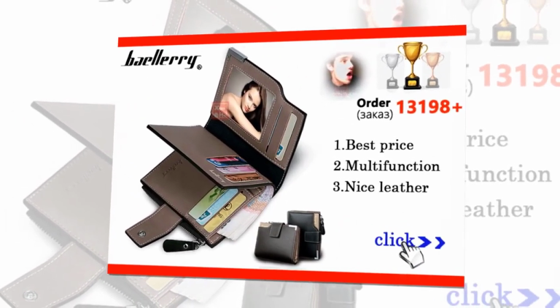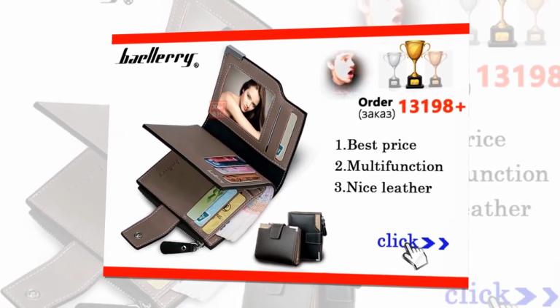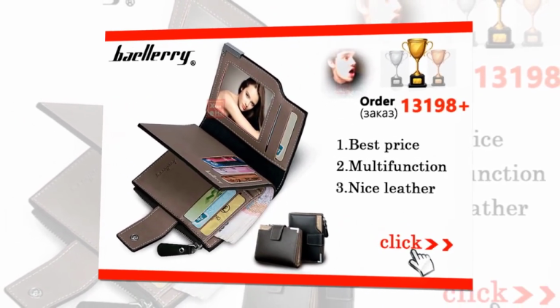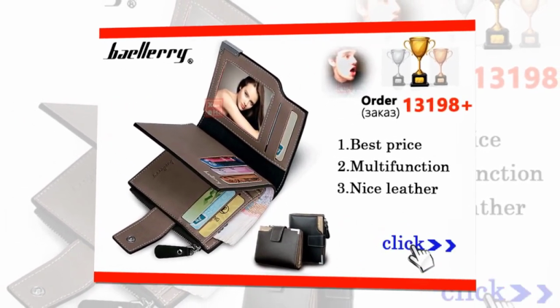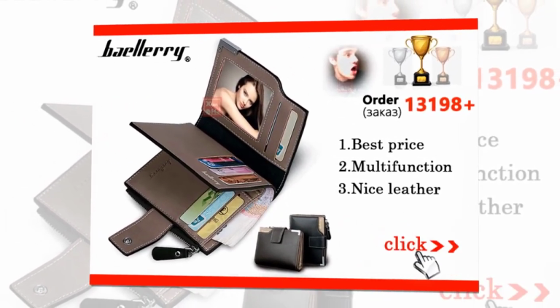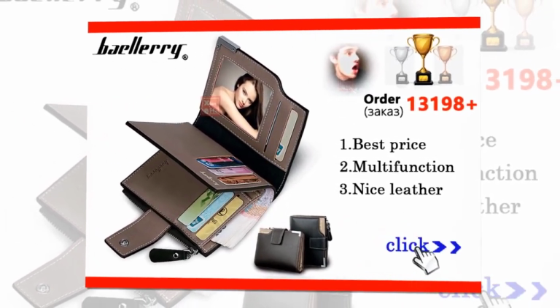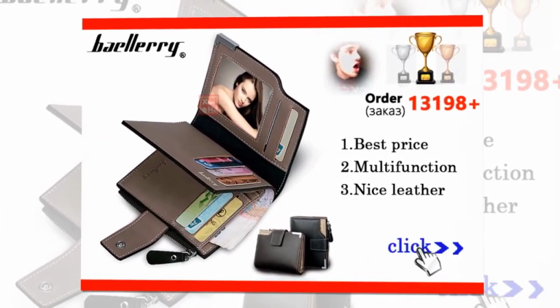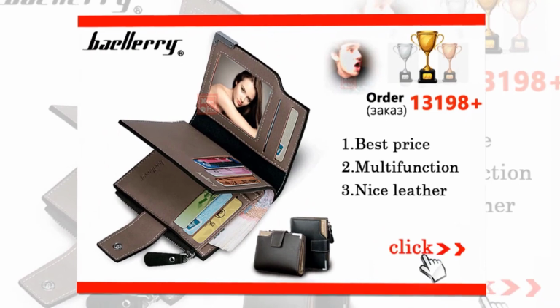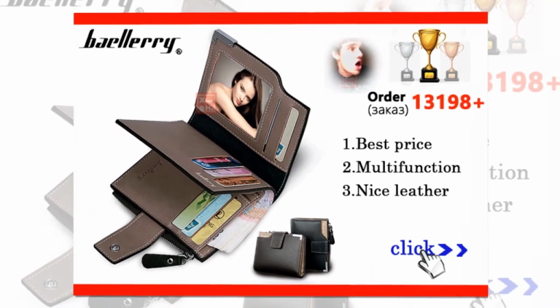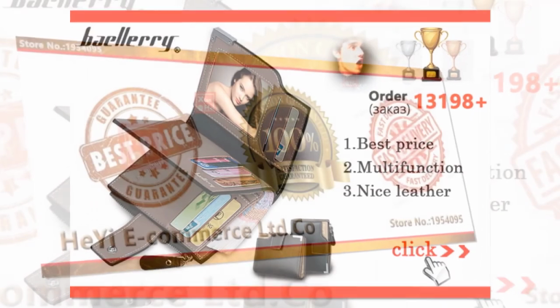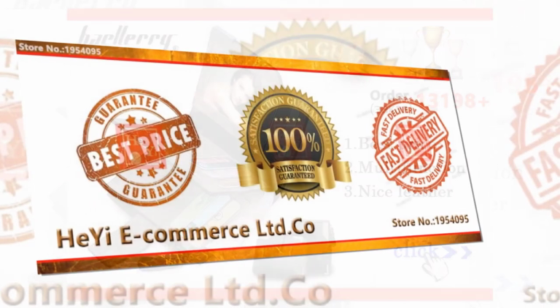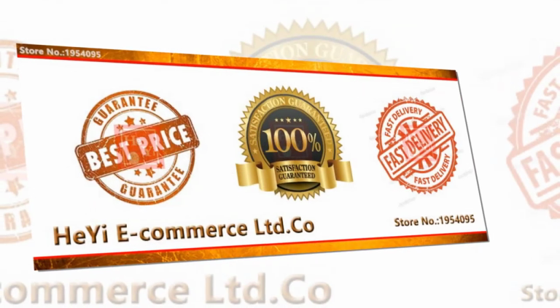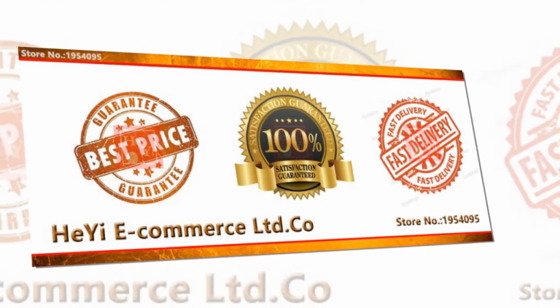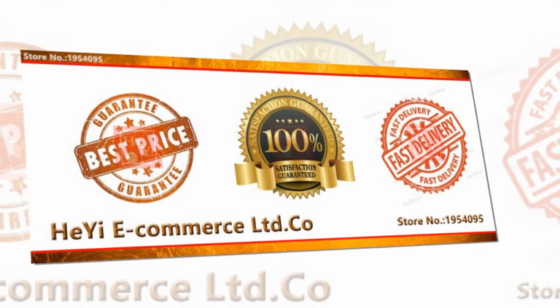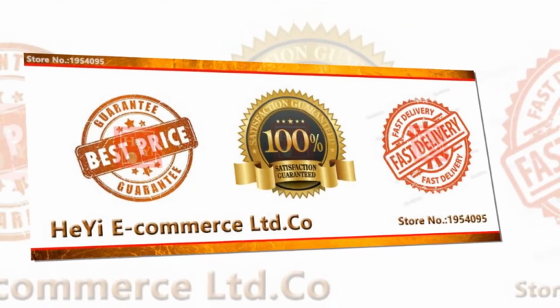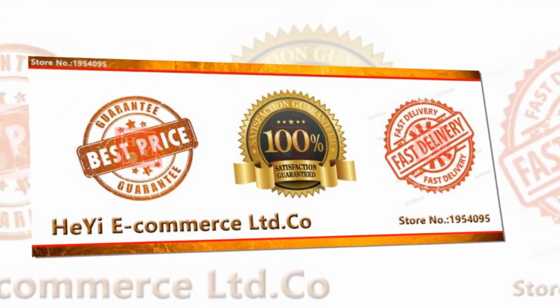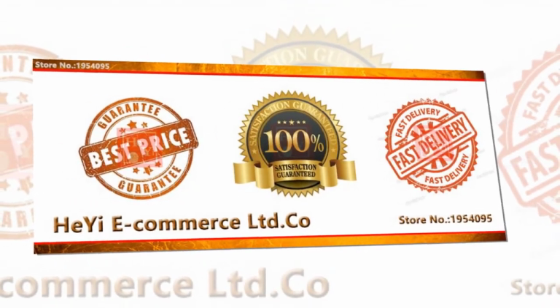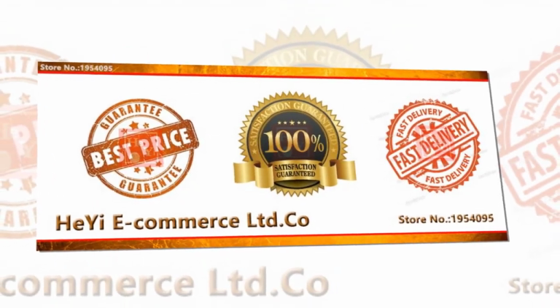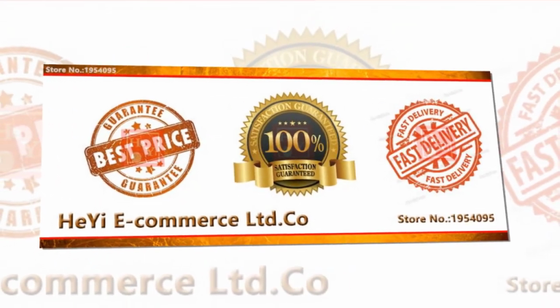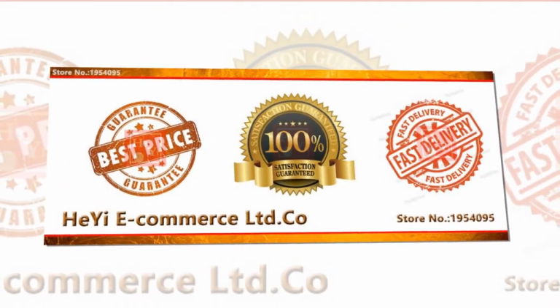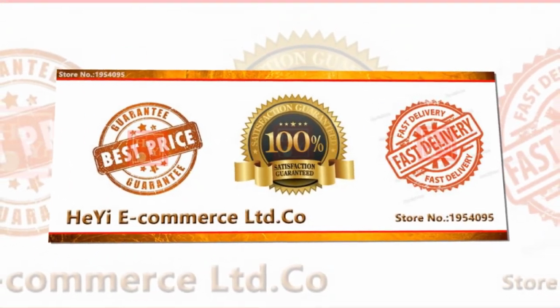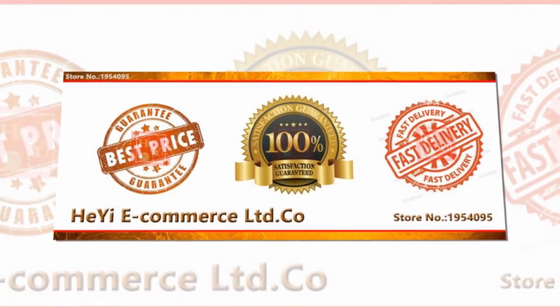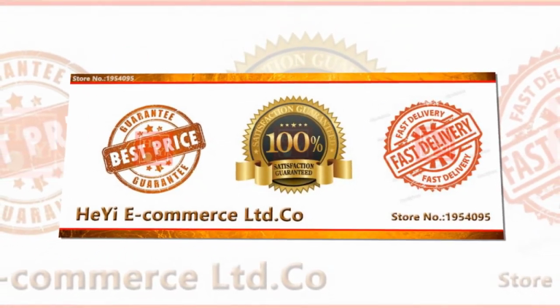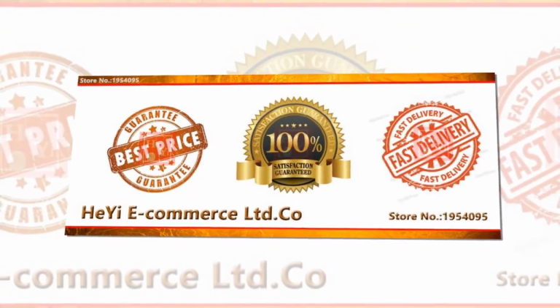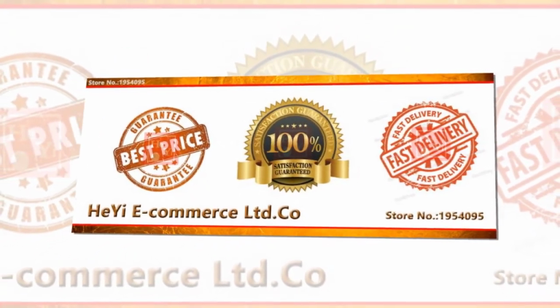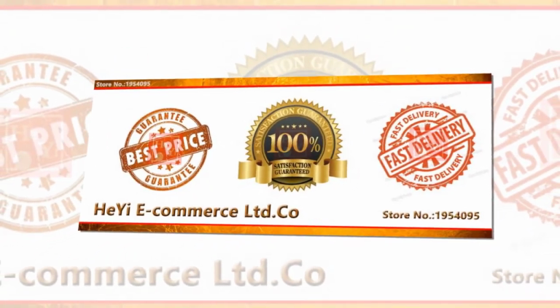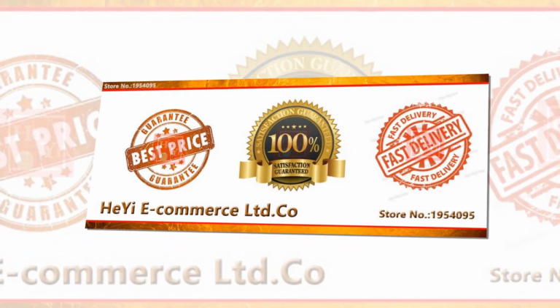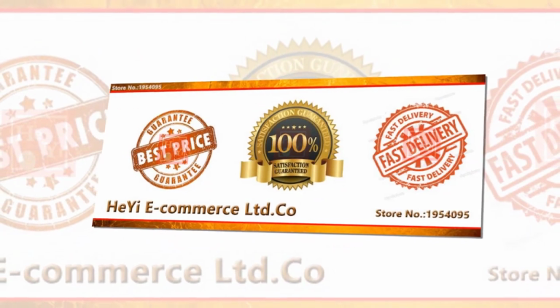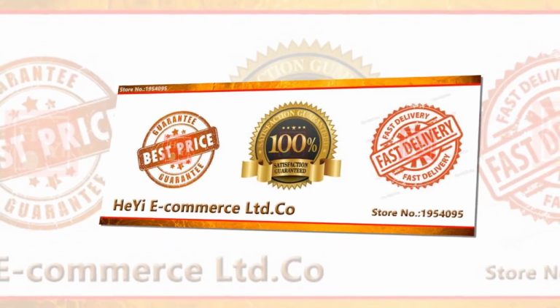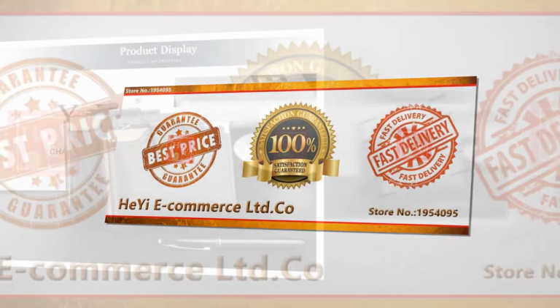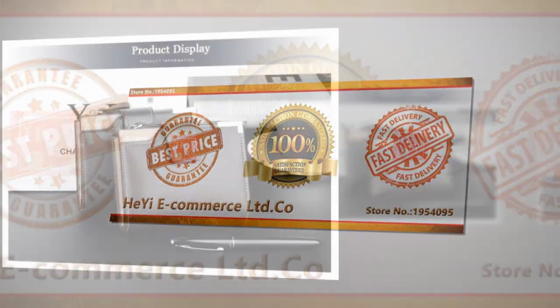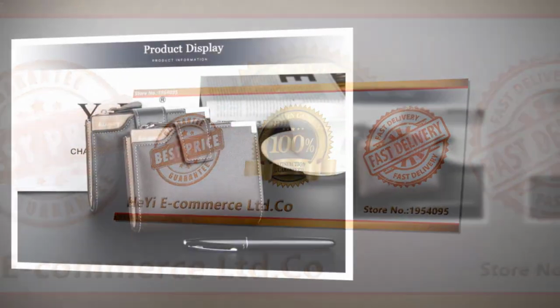Best price. Multifunction, nice leather, best price. 100% satisfaction guaranteed. Fast delivery. See more photos.